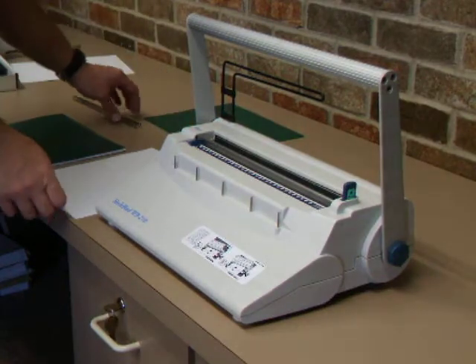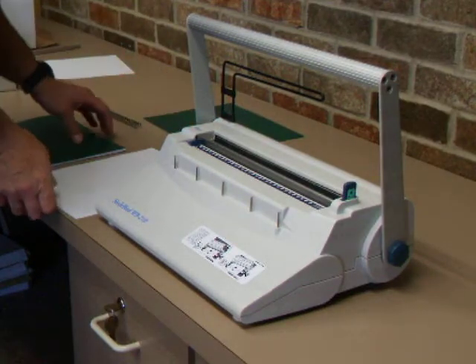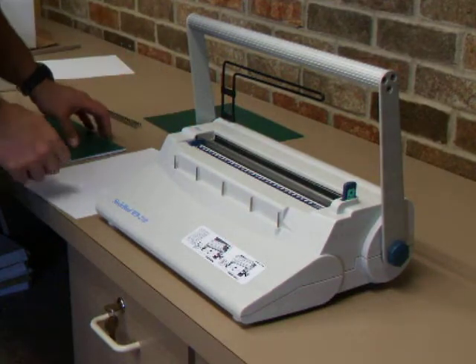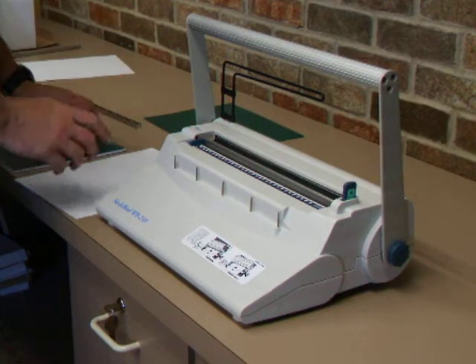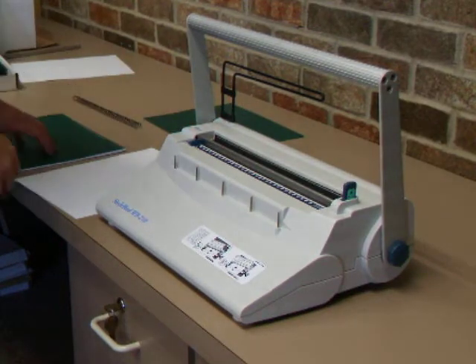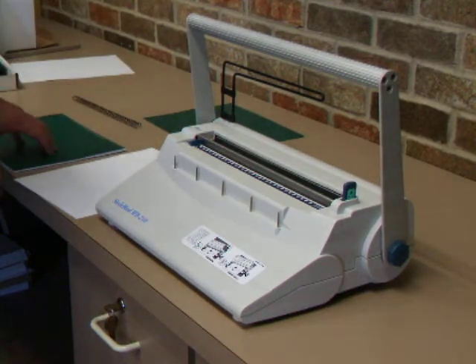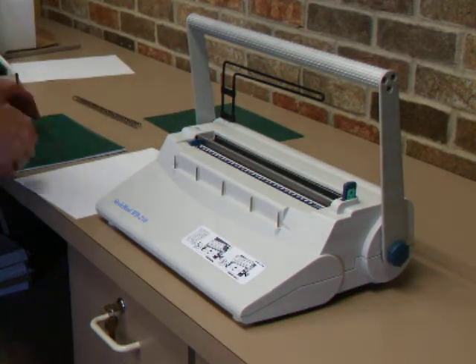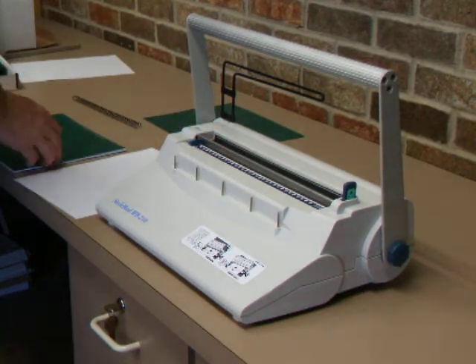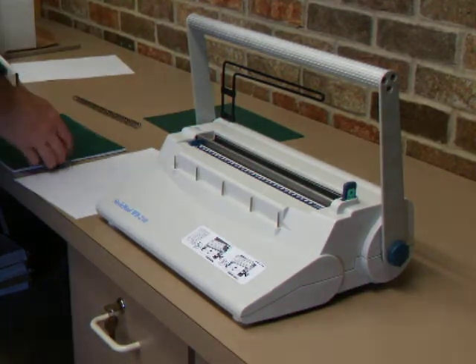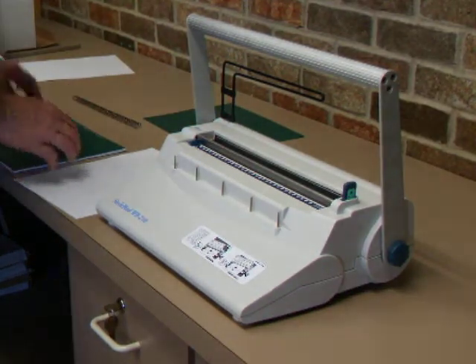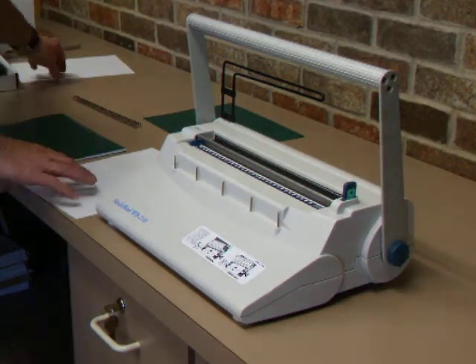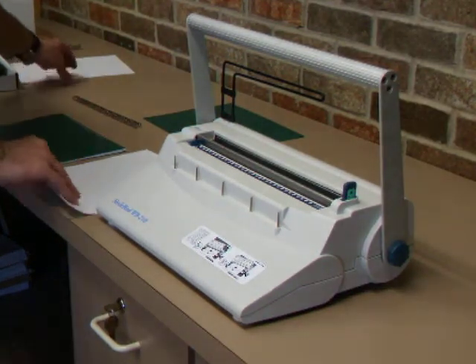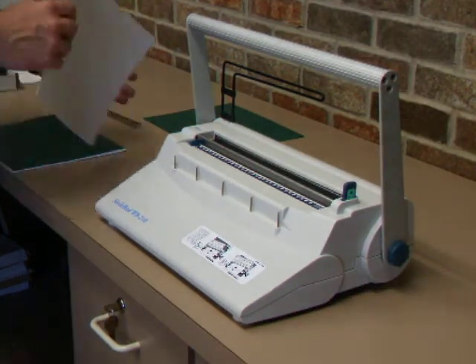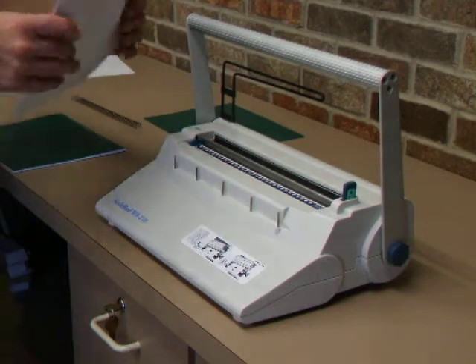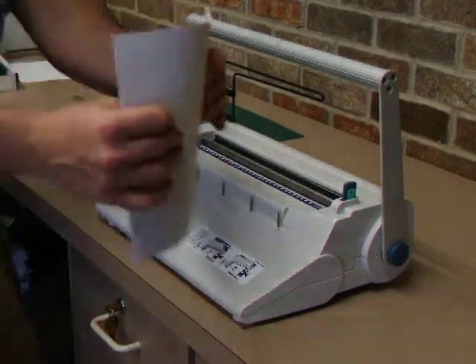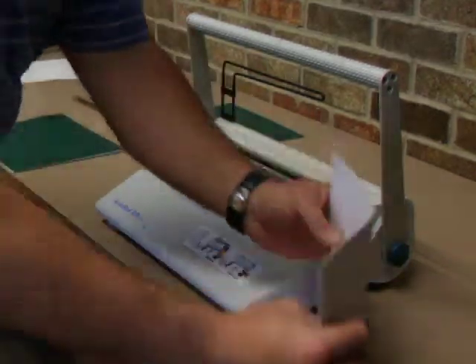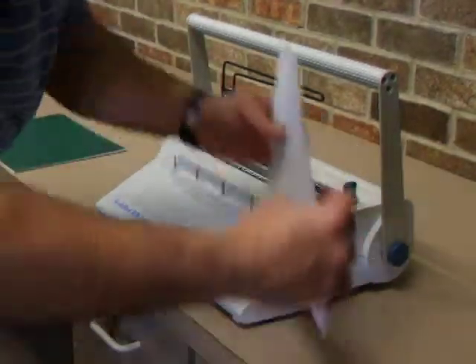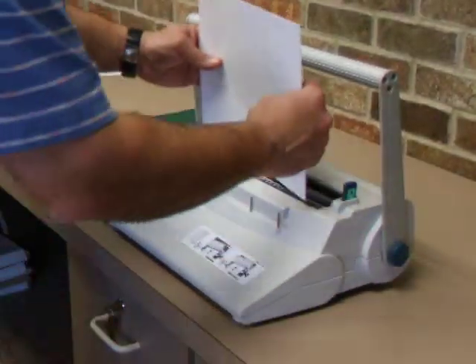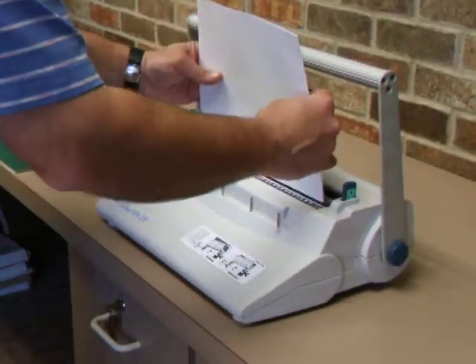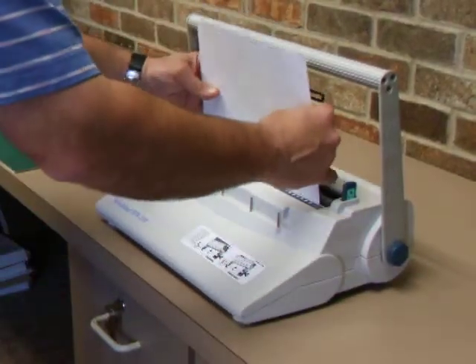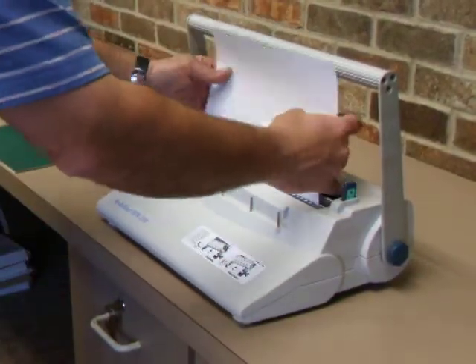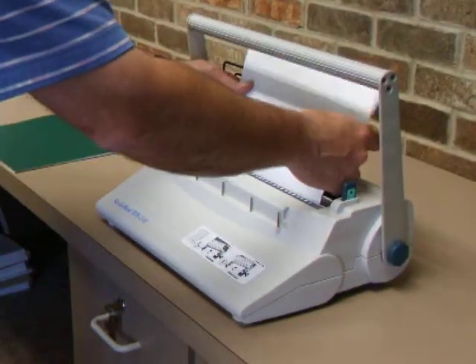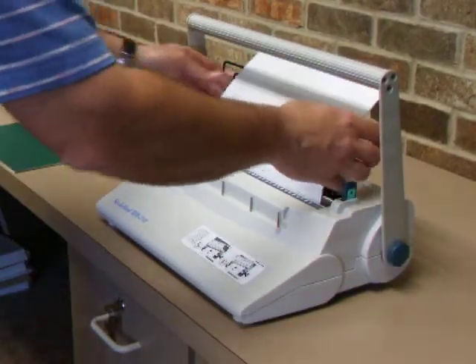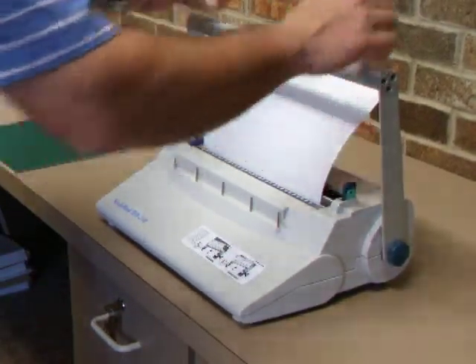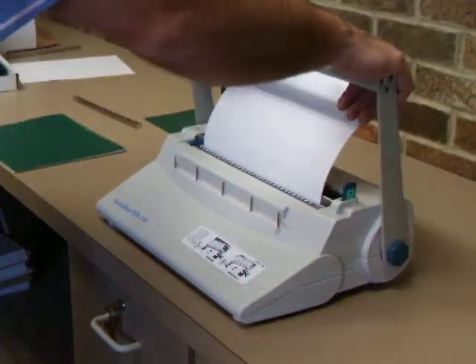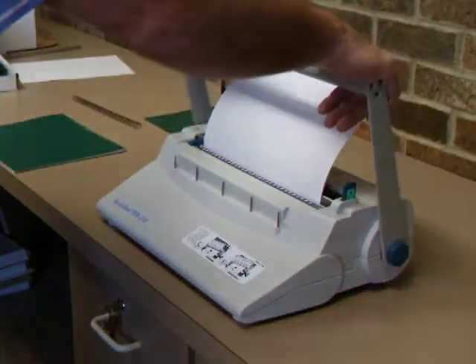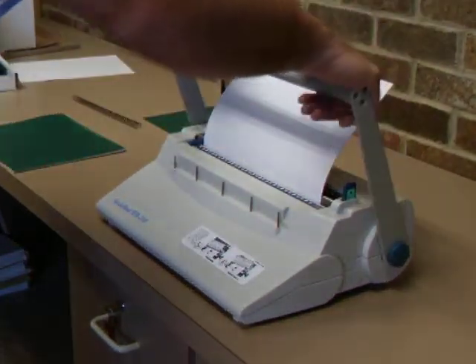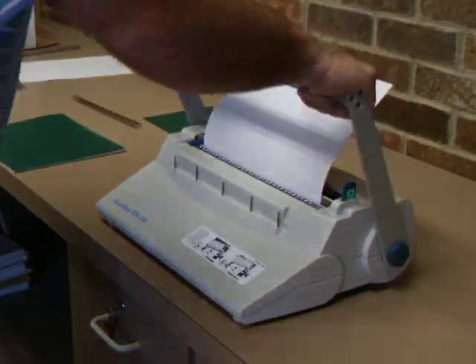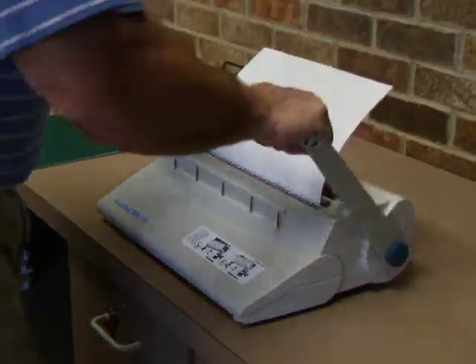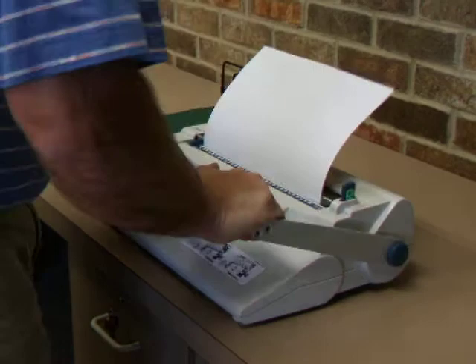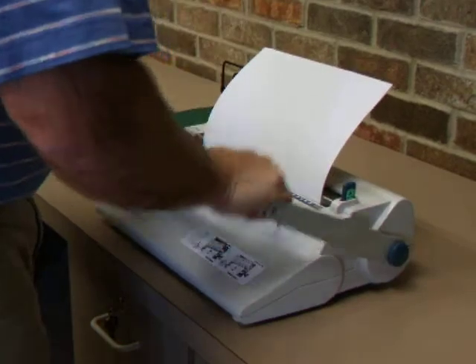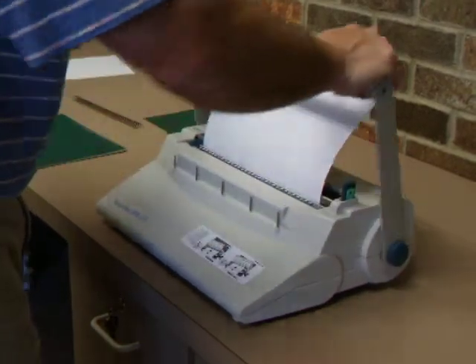When you do the closers, I've already pre-punched some paper. When you do the paper, same thing — take some paper, put it in the handle, fold it on the other side so it clears your hands, and pull down.